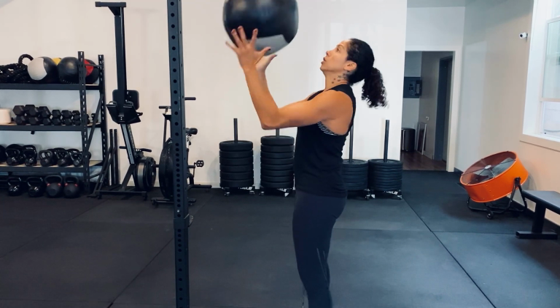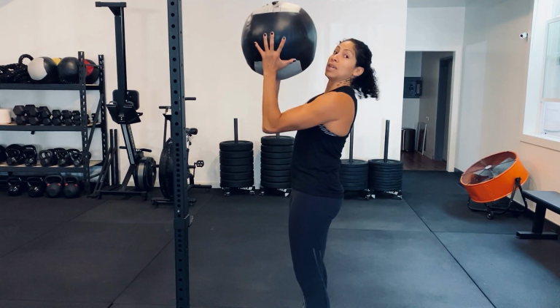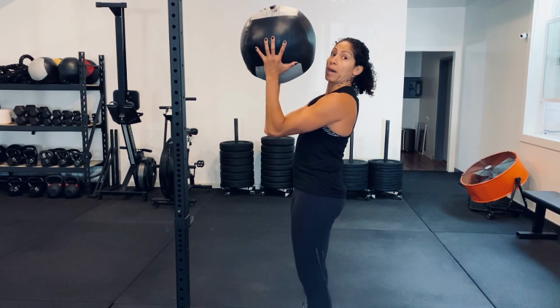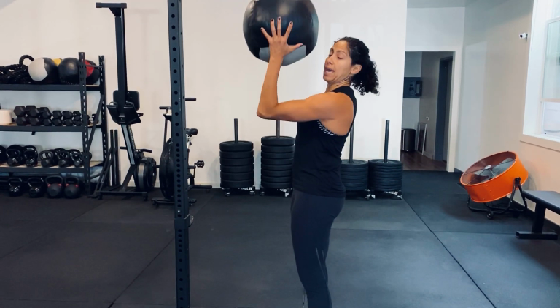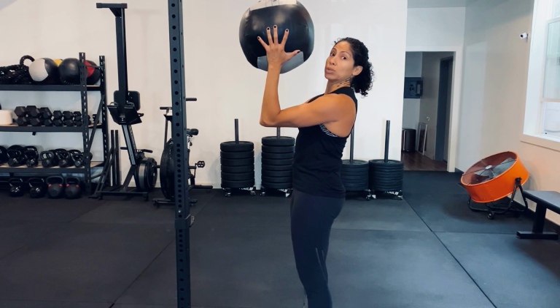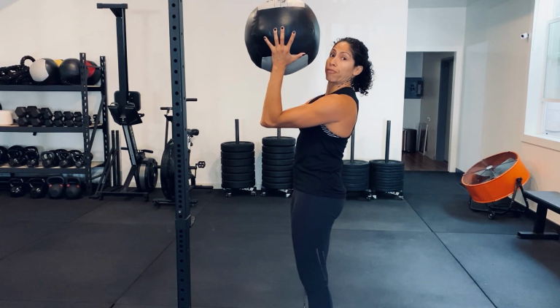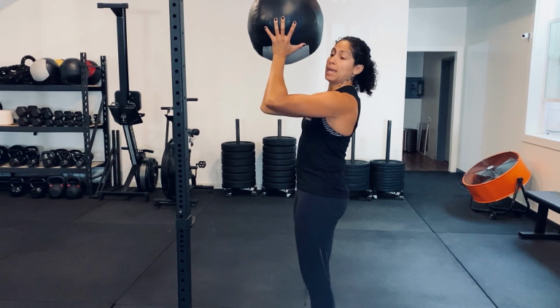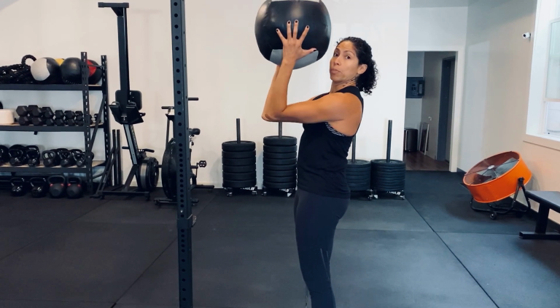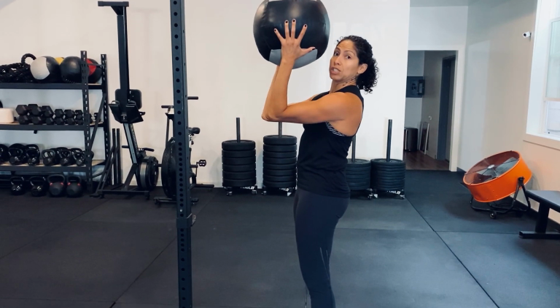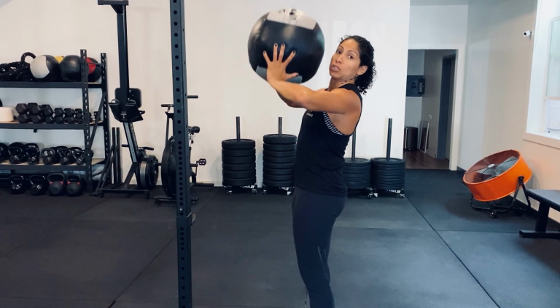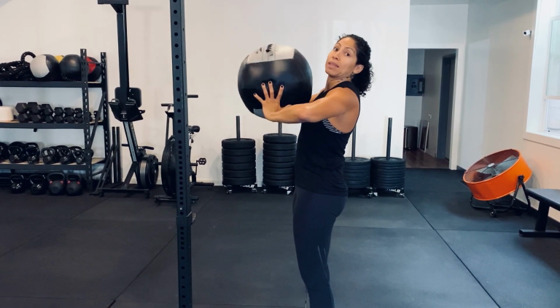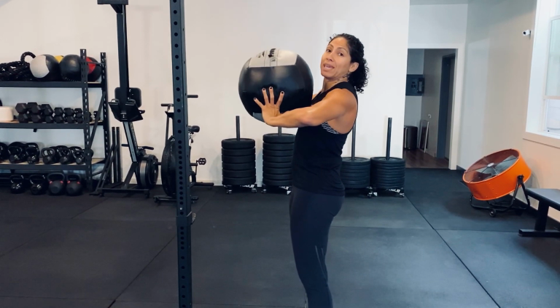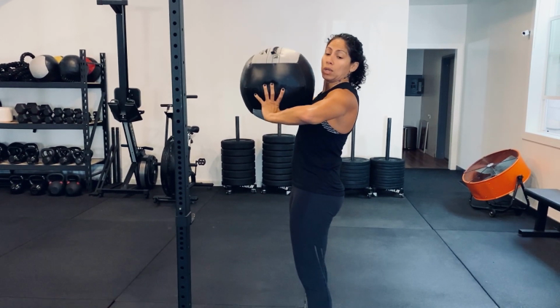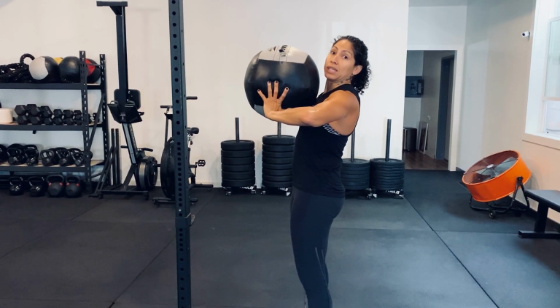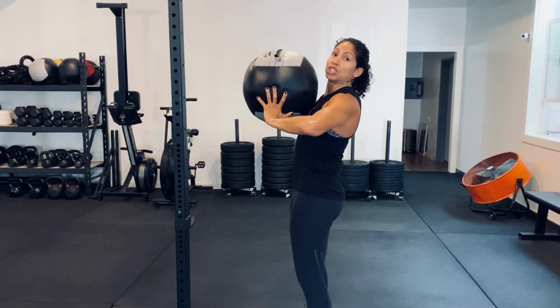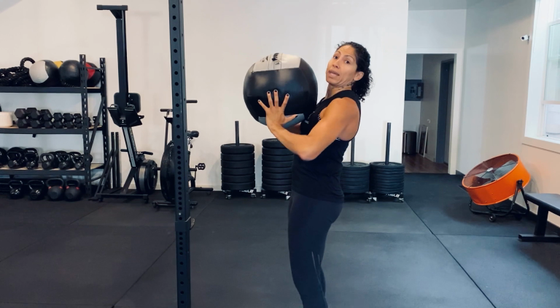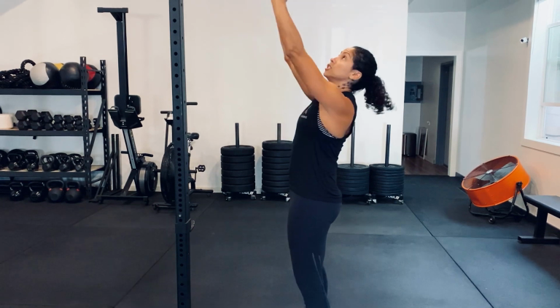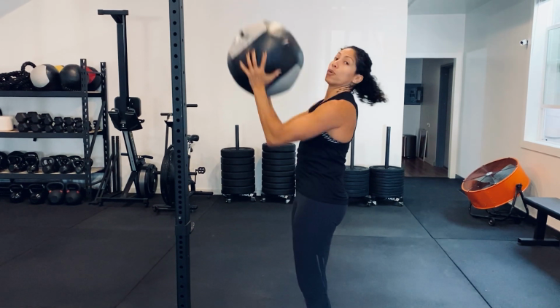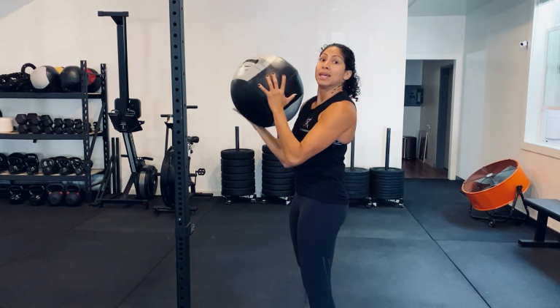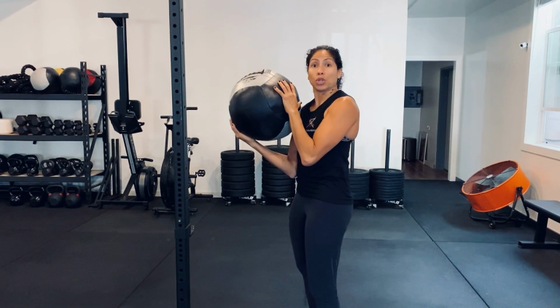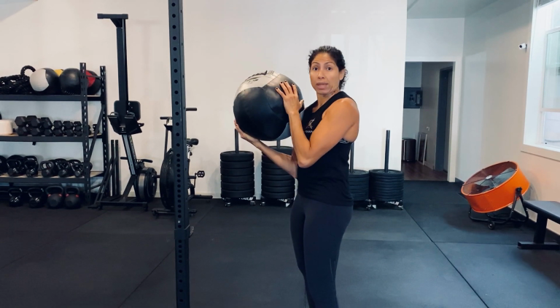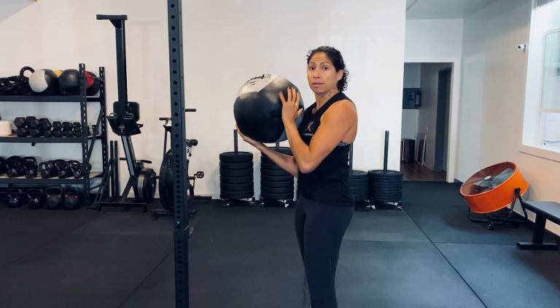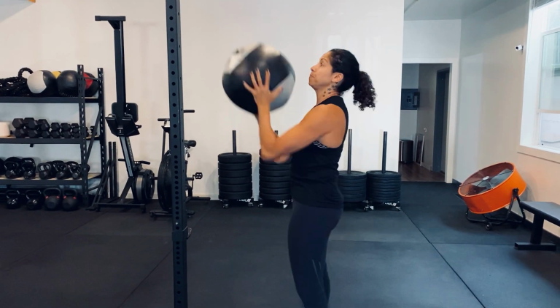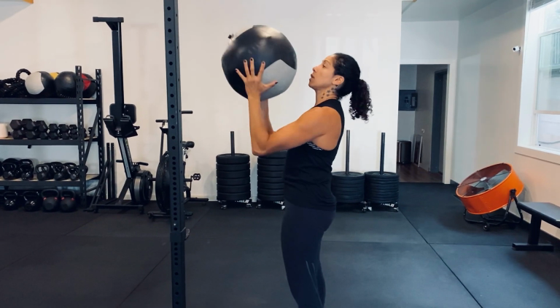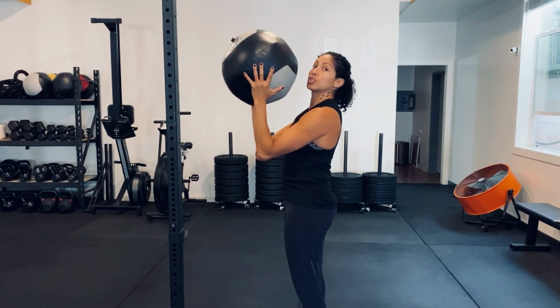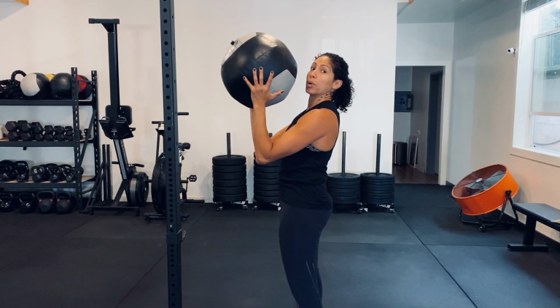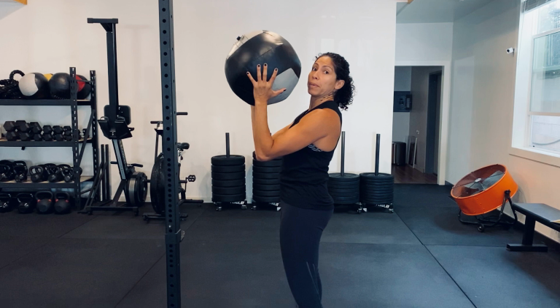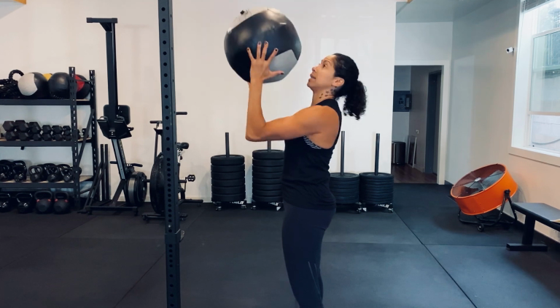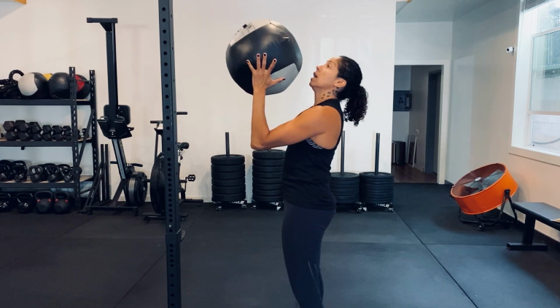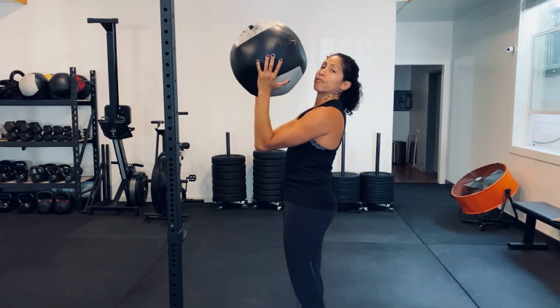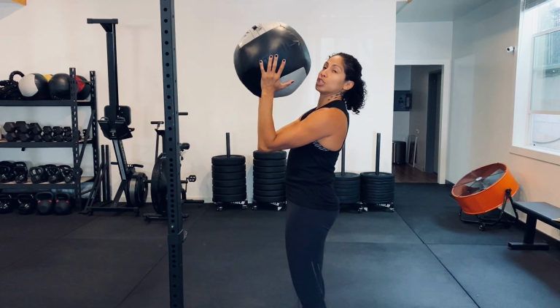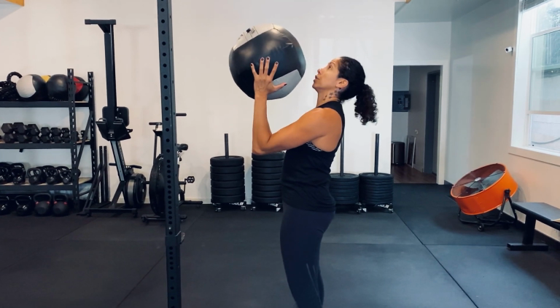Keep it up high, elbows out in front, elbows pinched in. Don't let them wing out, because then you're not generating as much force when you go to press. So you start with the ball up at your chest, up in front of your chin and your nose.